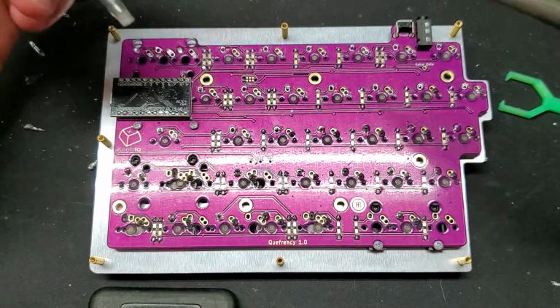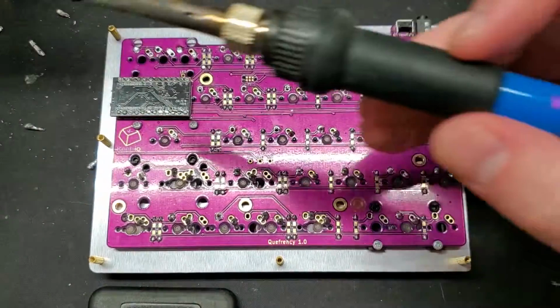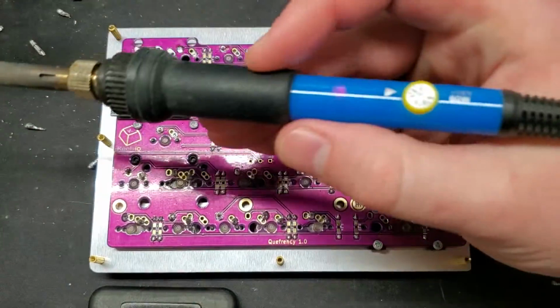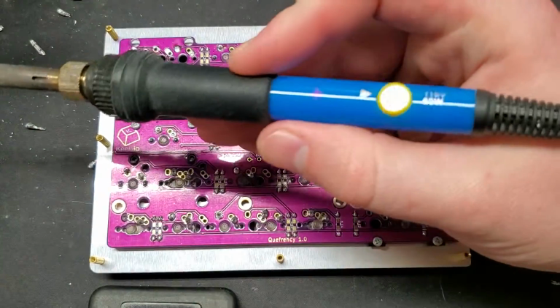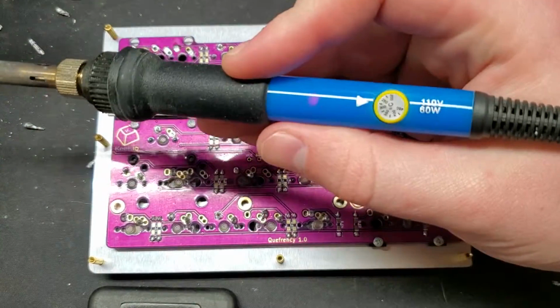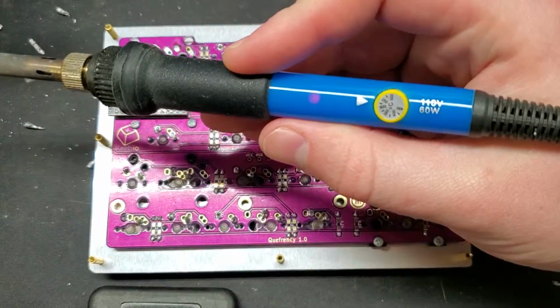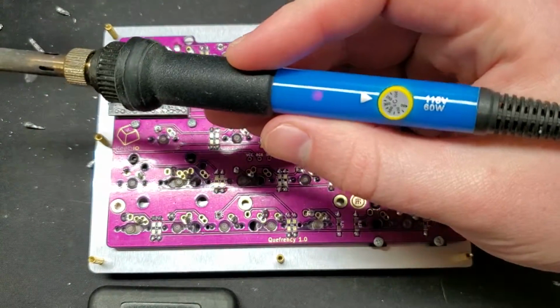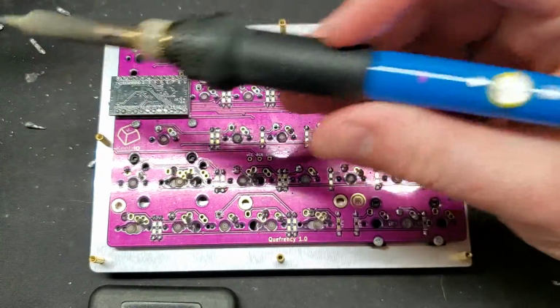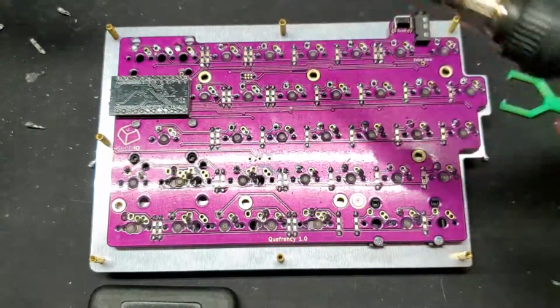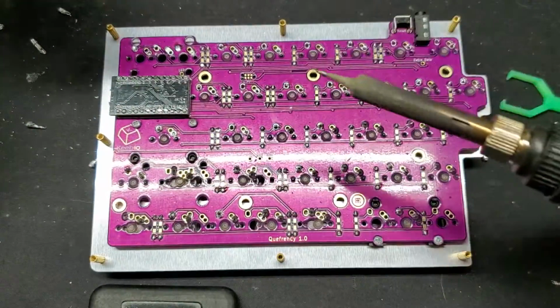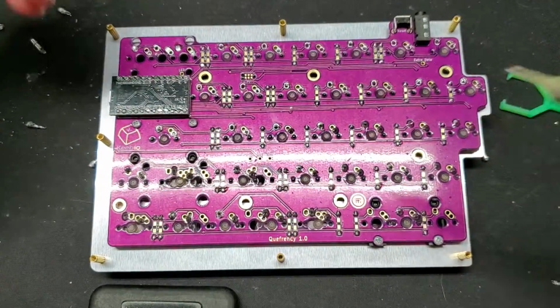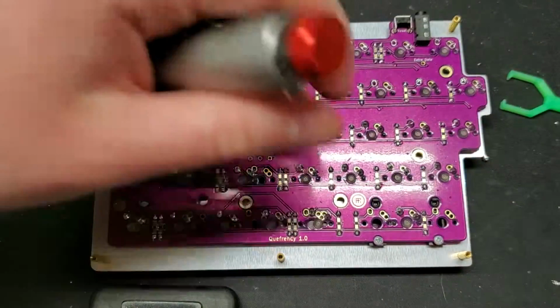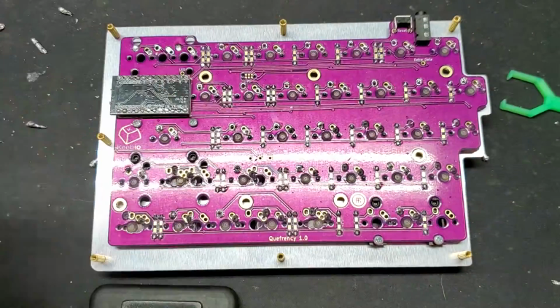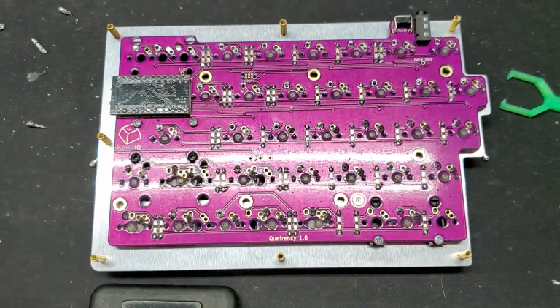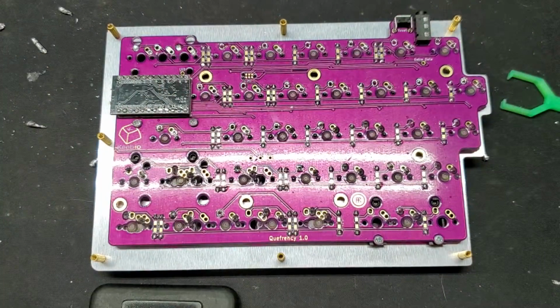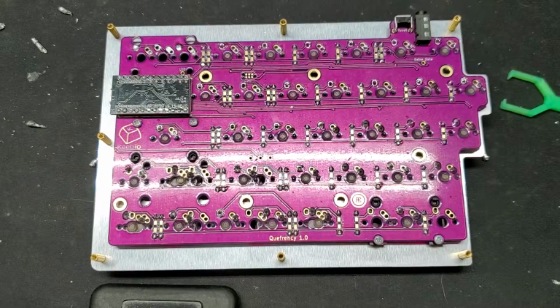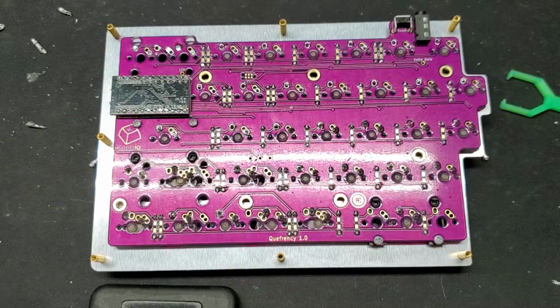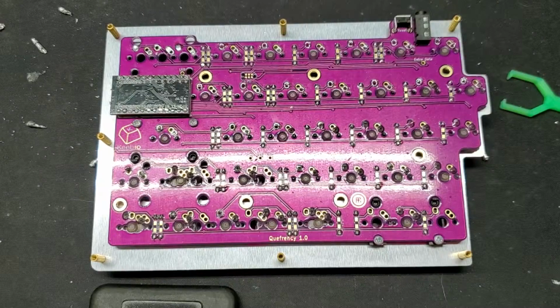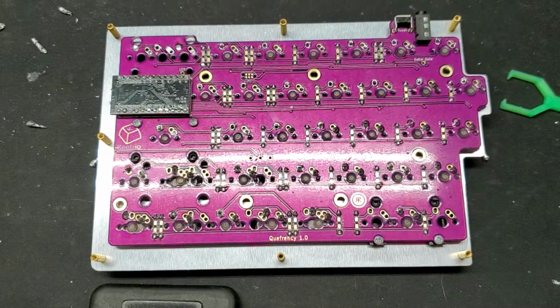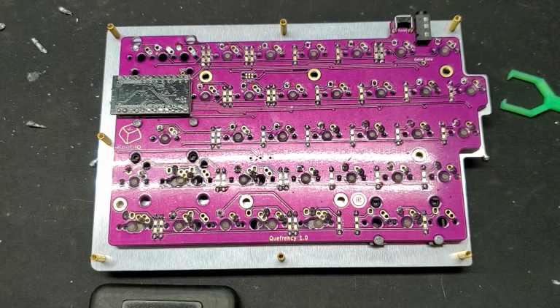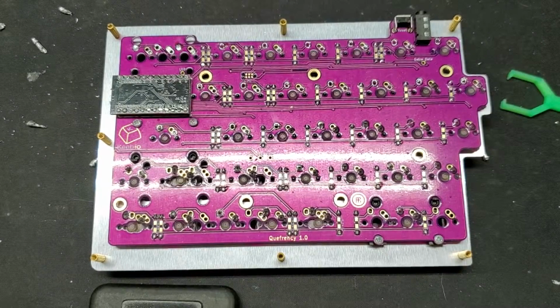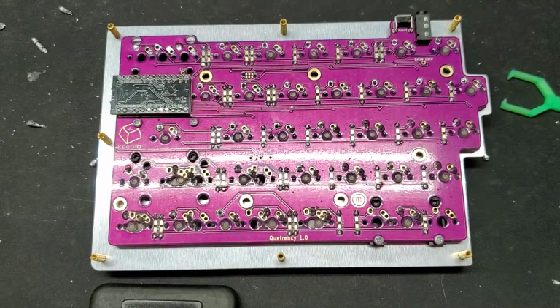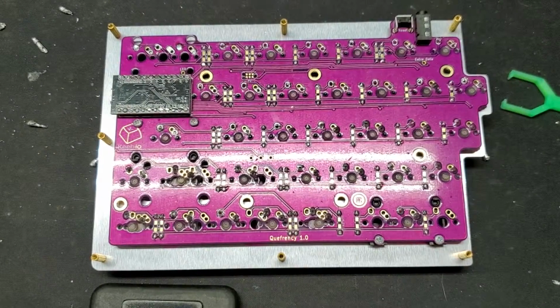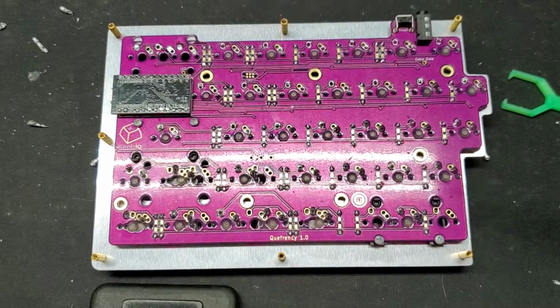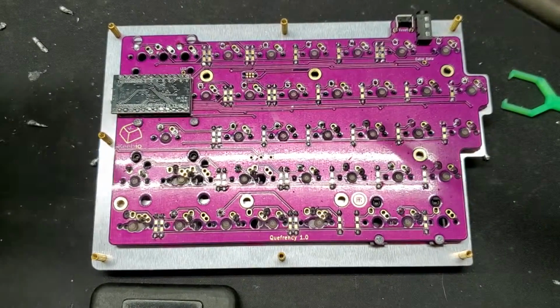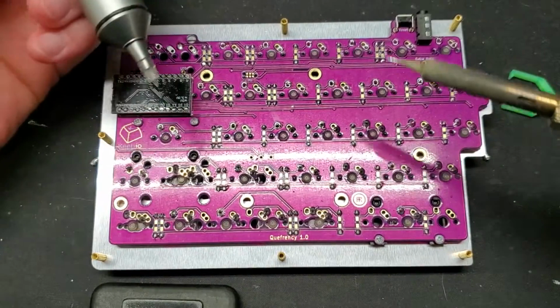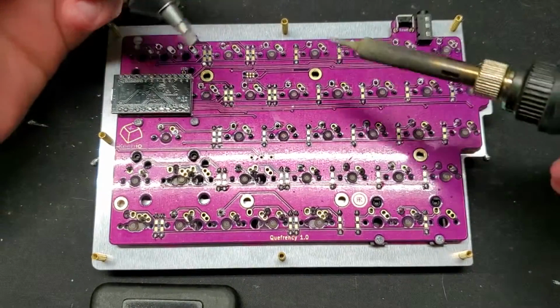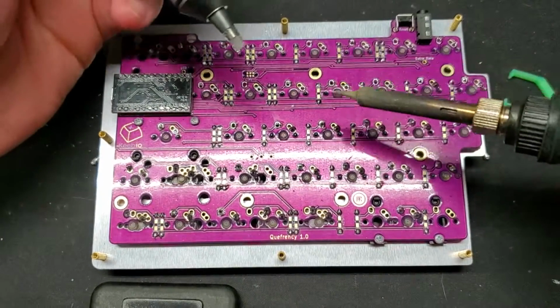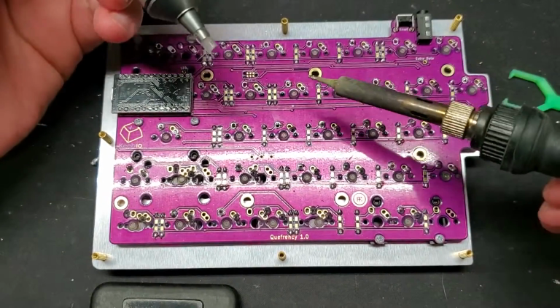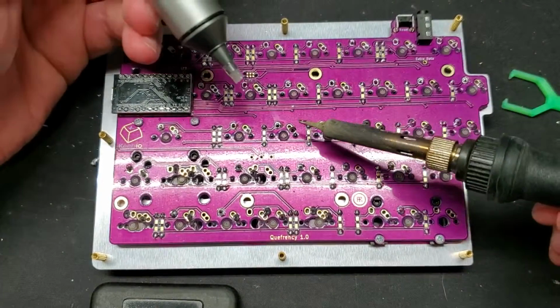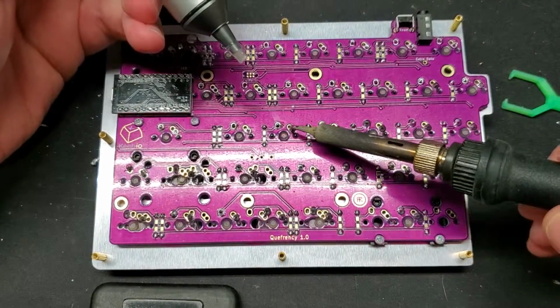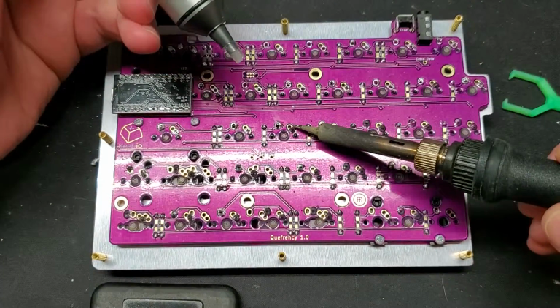A cheapy soldering iron here, nothing fancy. I do try to keep it clean. I'm no expert, just a weekend warrior.